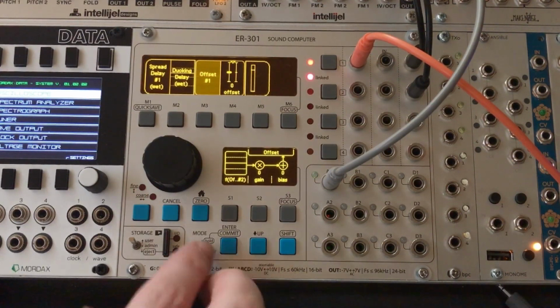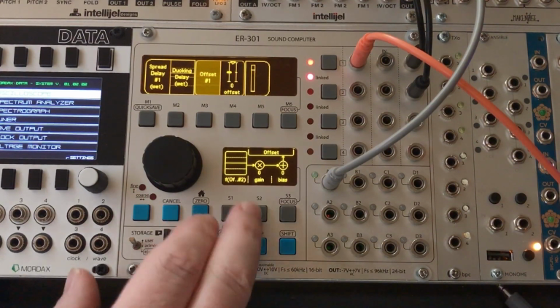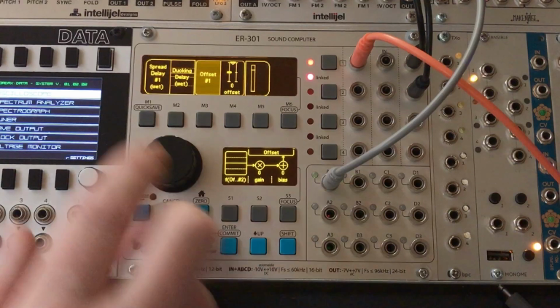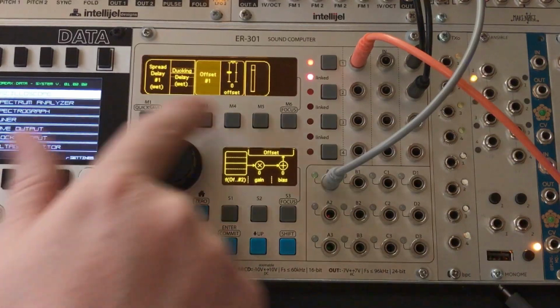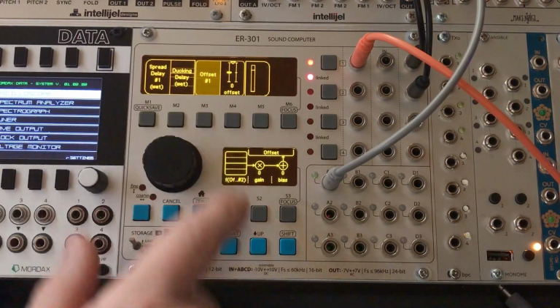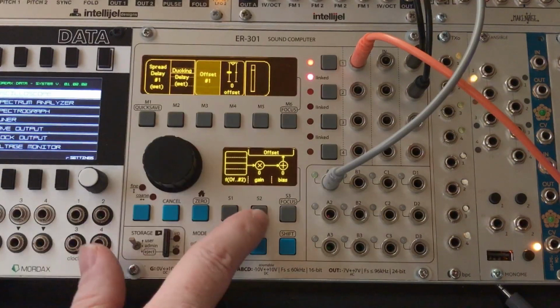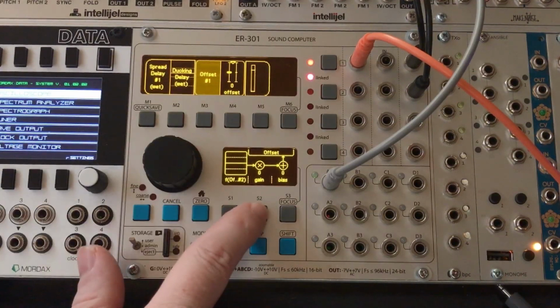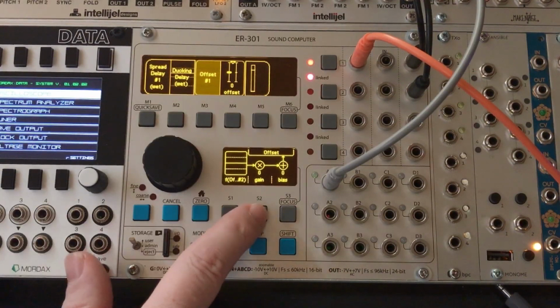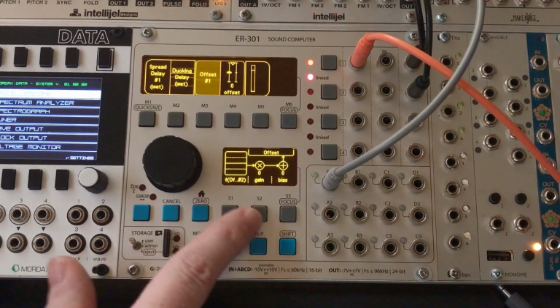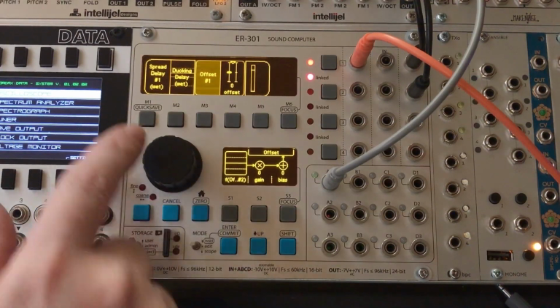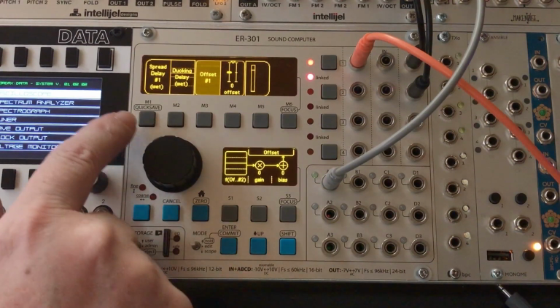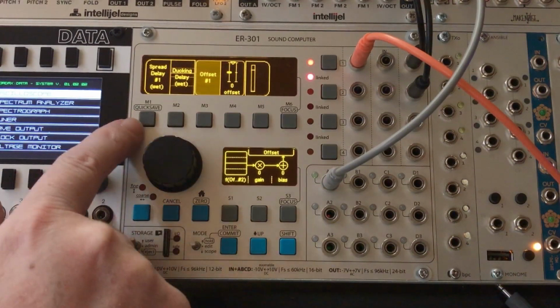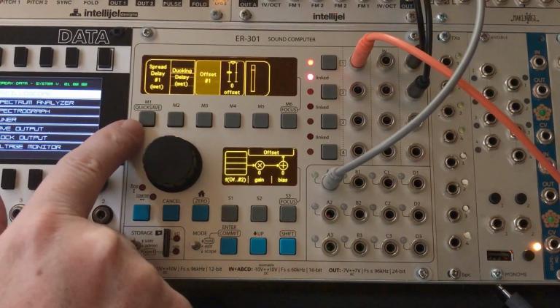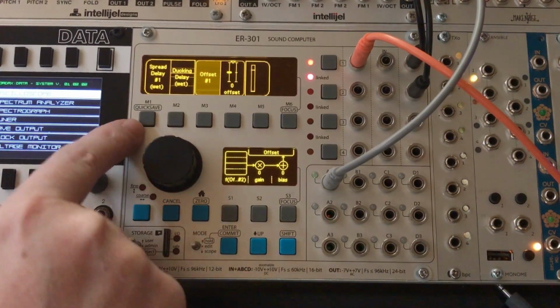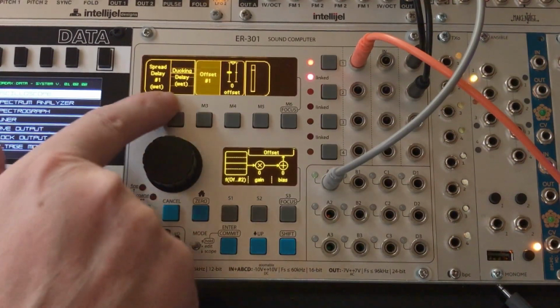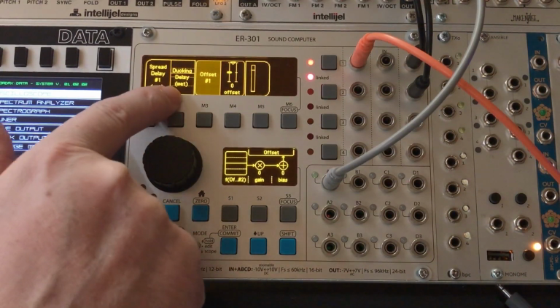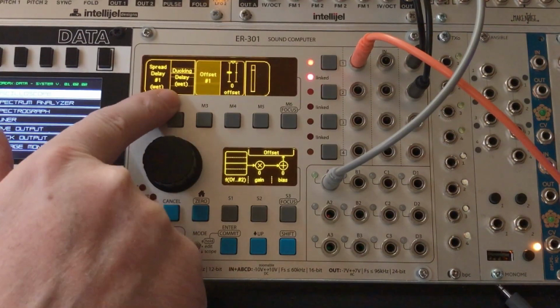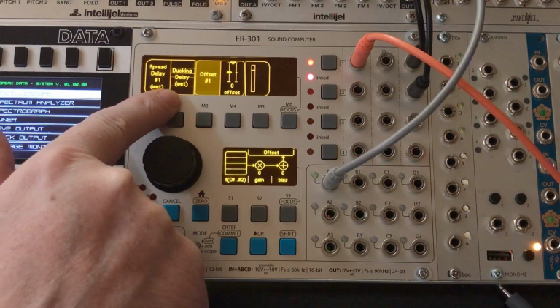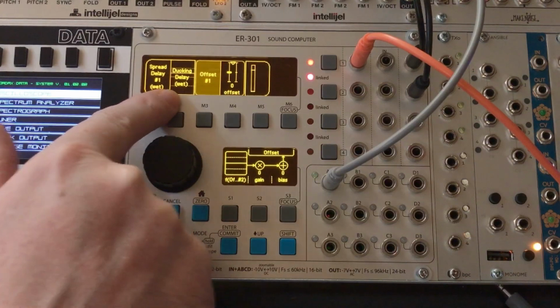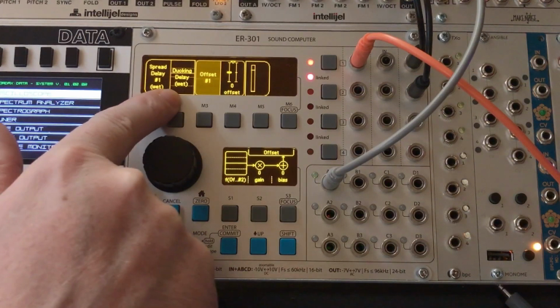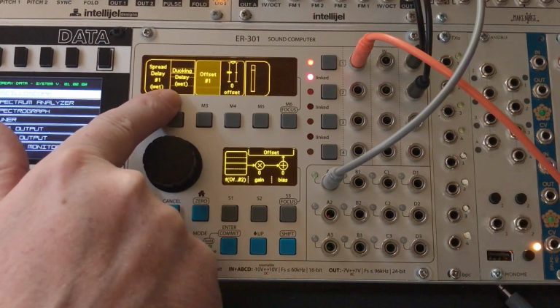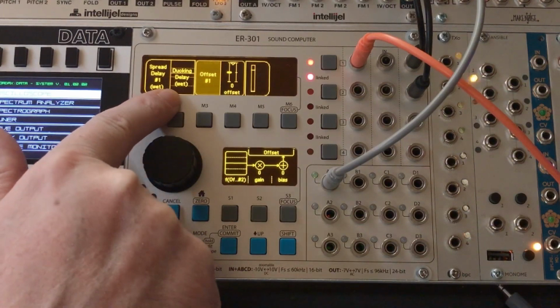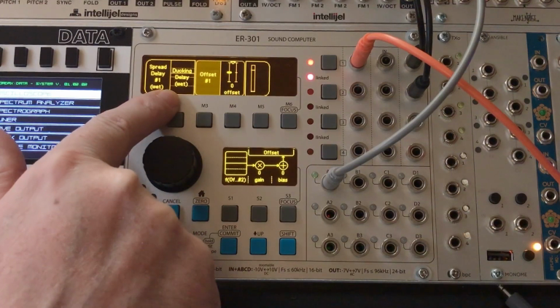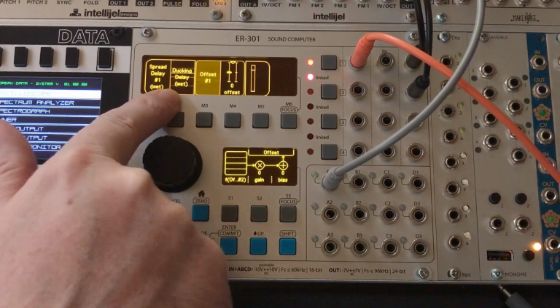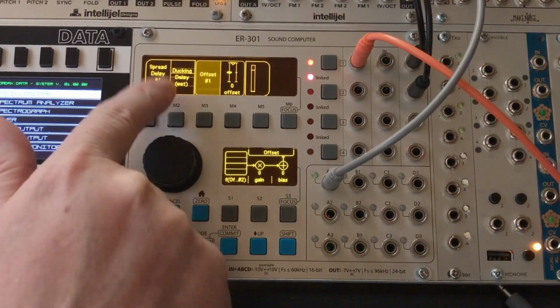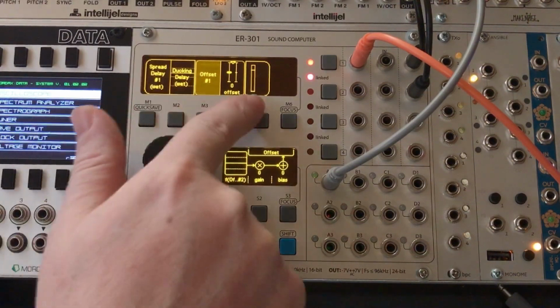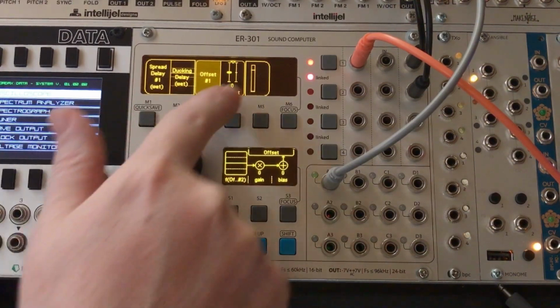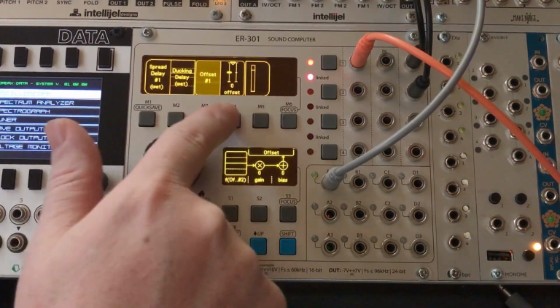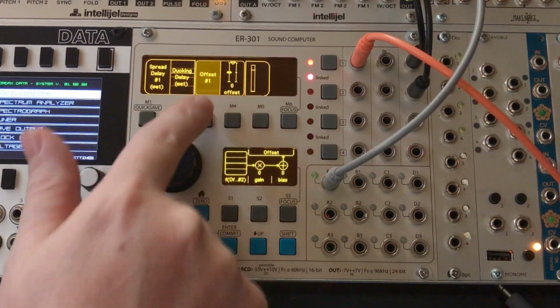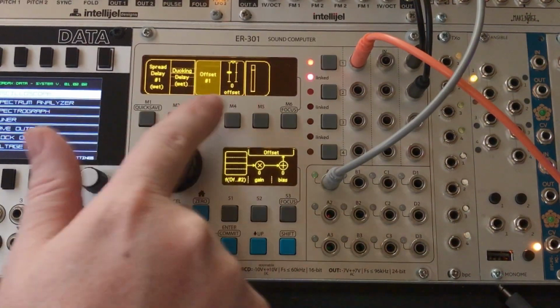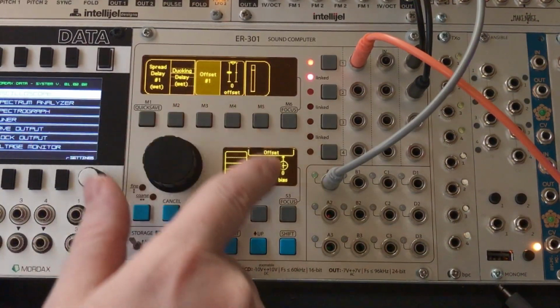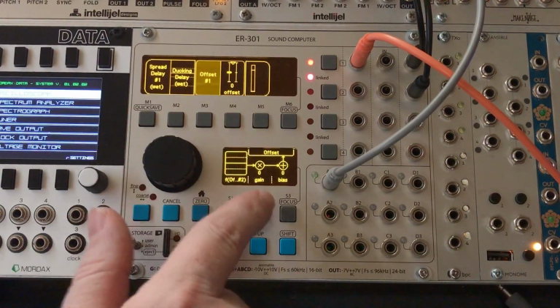So we don't have any gain on this block yet. The wet control here is set to 0.25. We actually don't want to add the signal coming in — we actually want to subtract it.